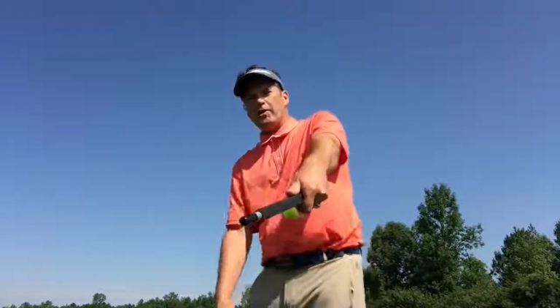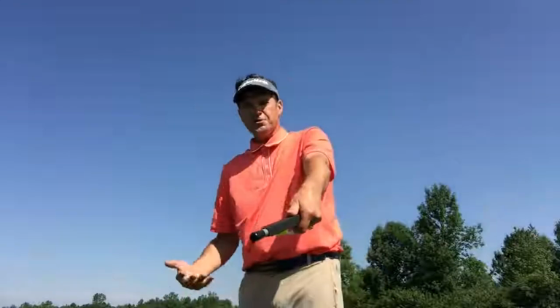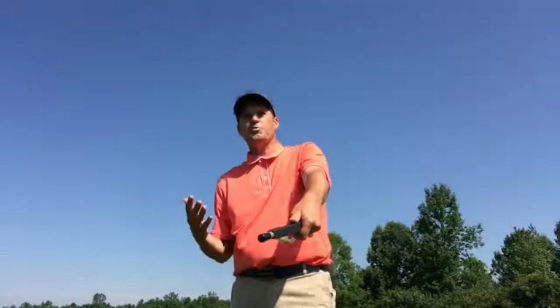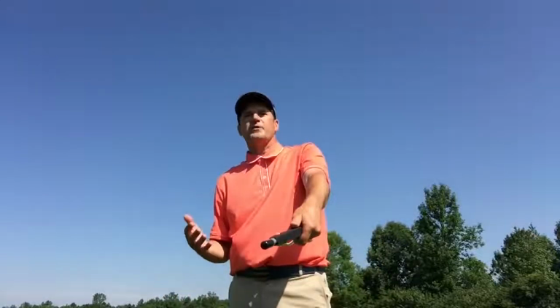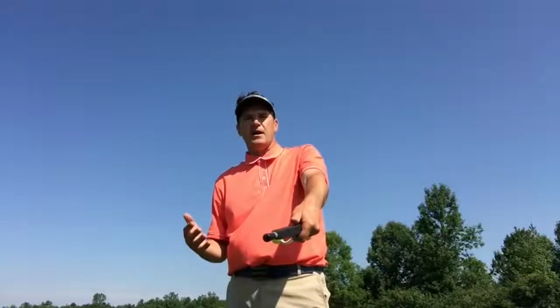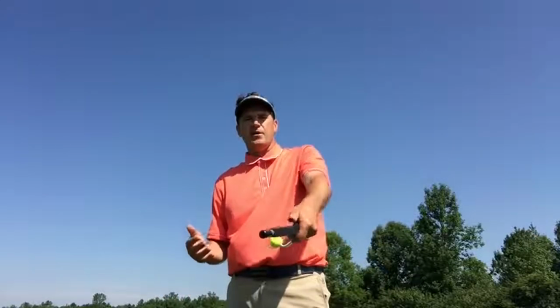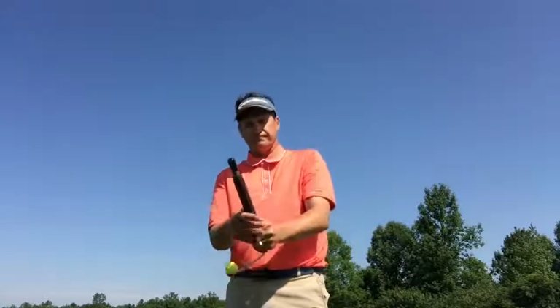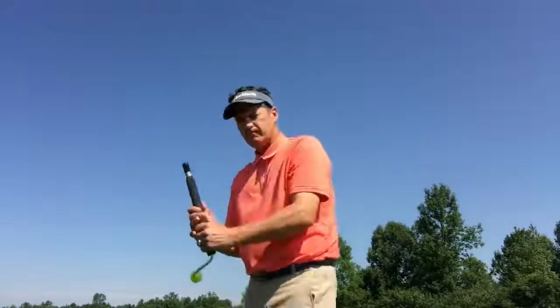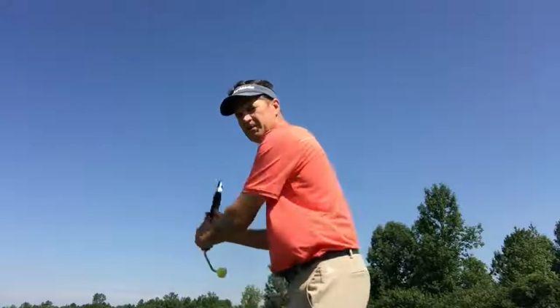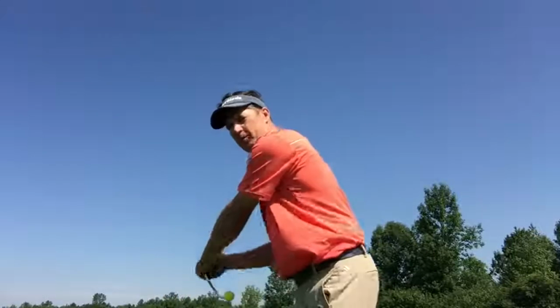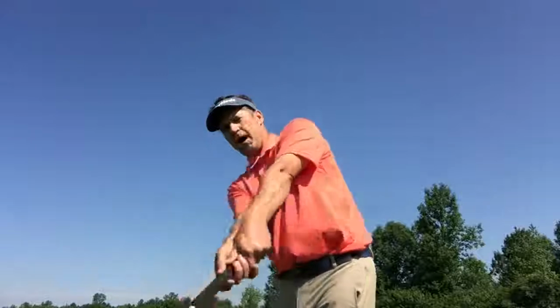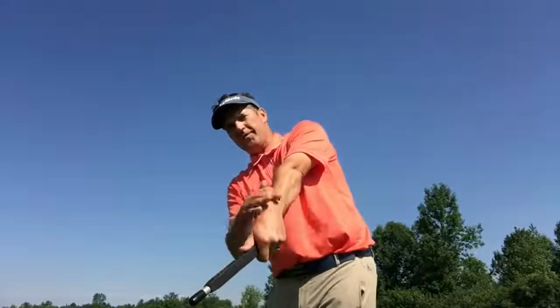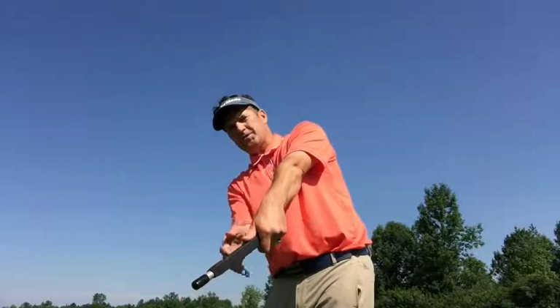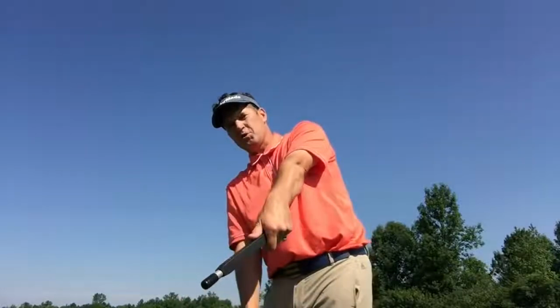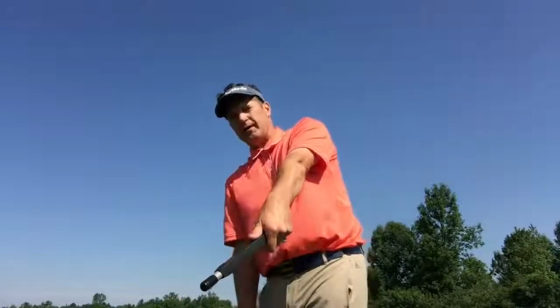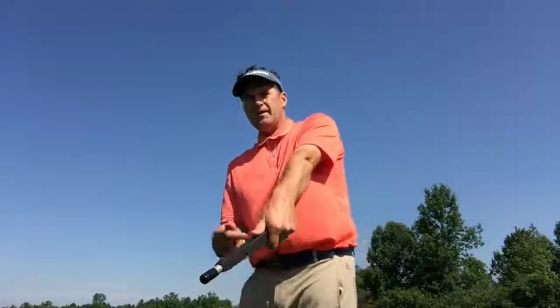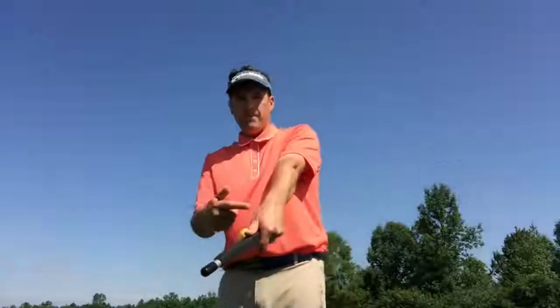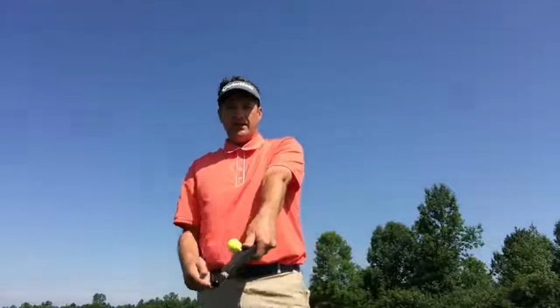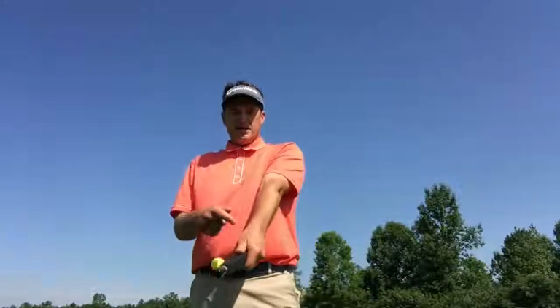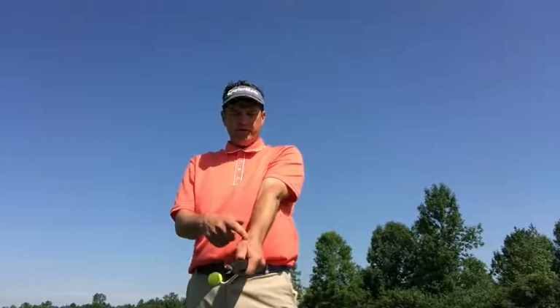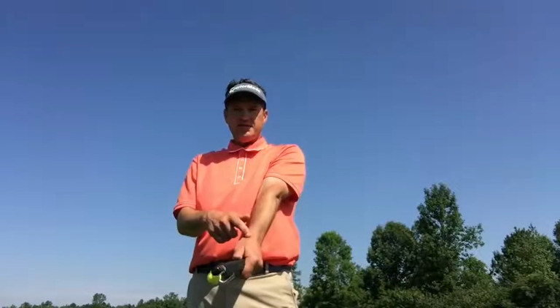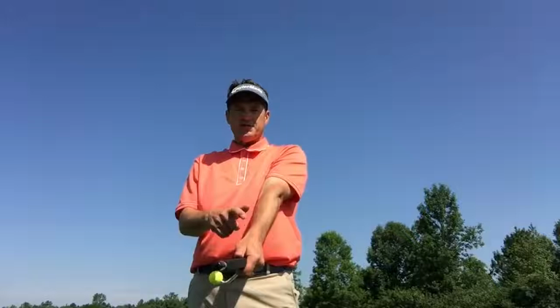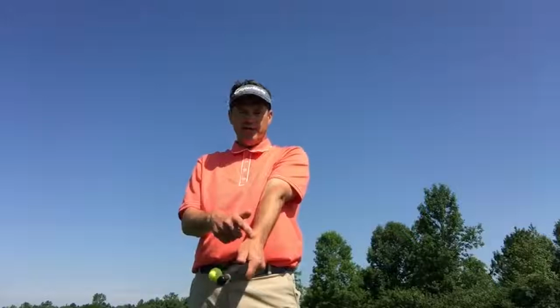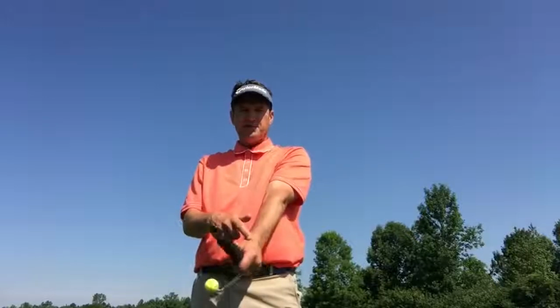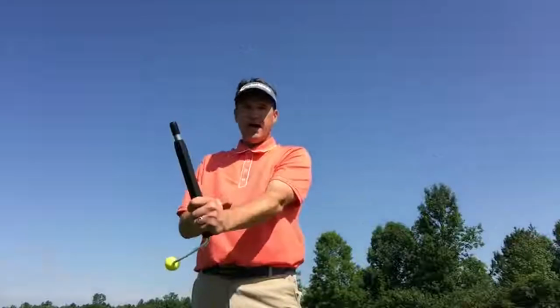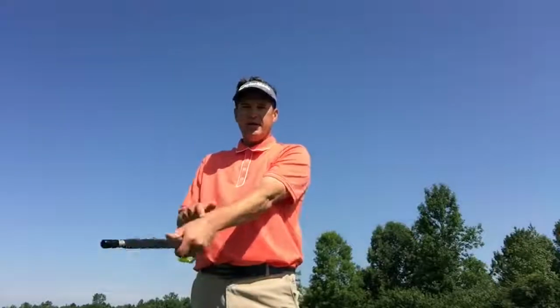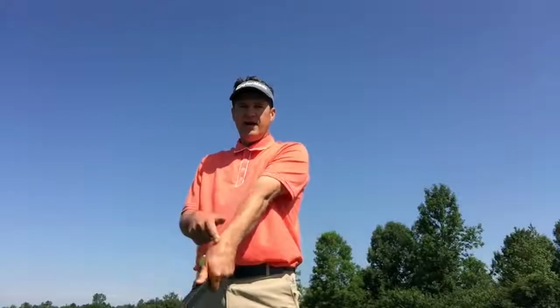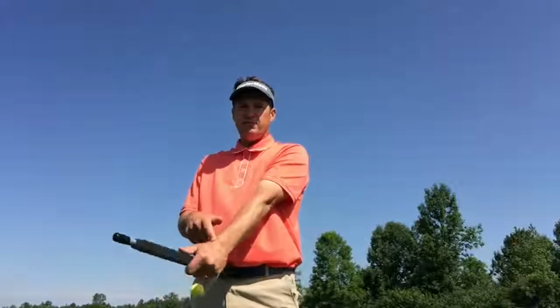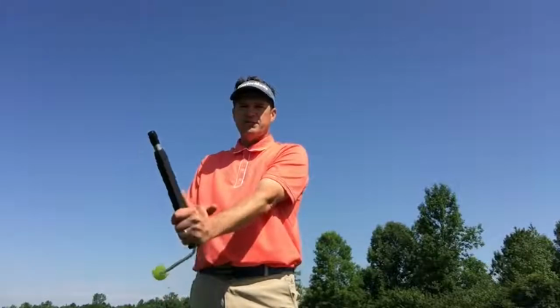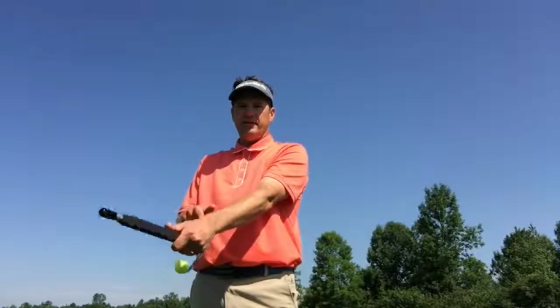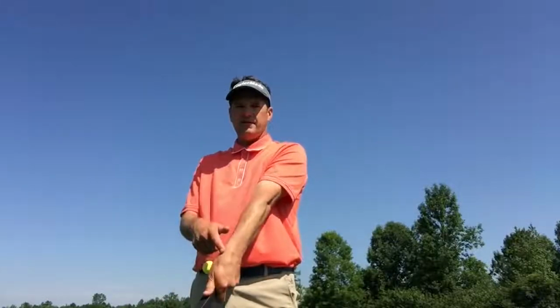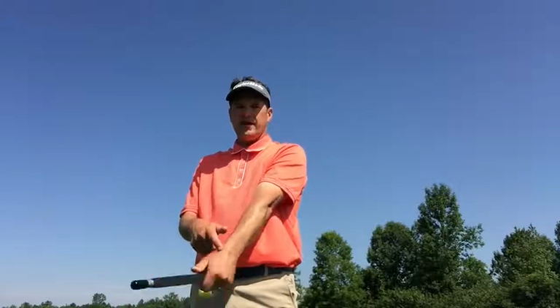When you're watching tour players hit golf balls, it's important to watch what their wrists are doing through impact. So the device is training us to cock and uncock our wrists — radial and ulnar deviation.